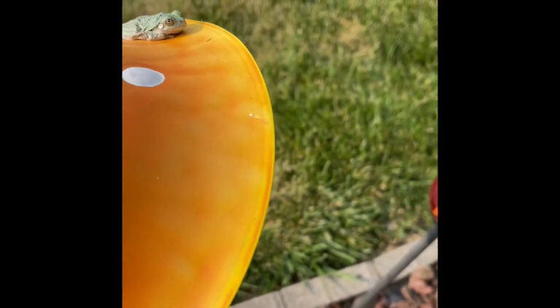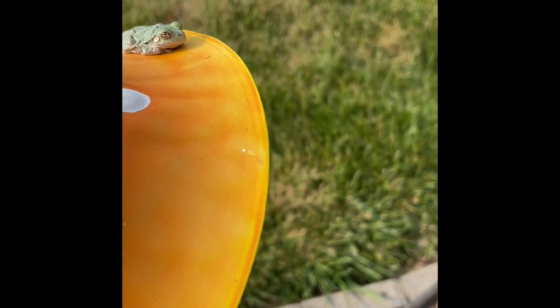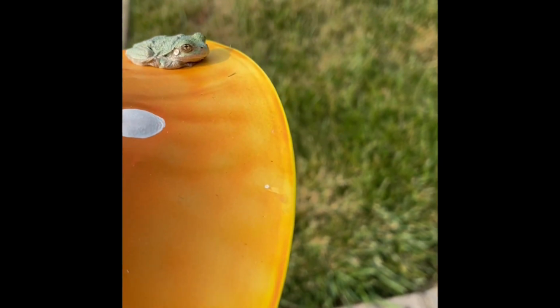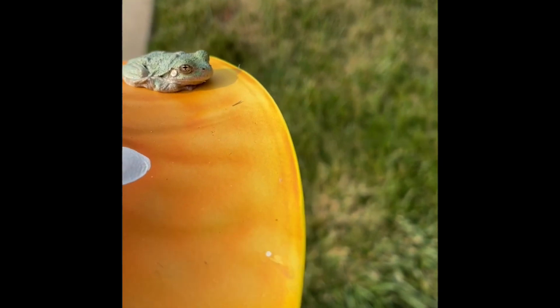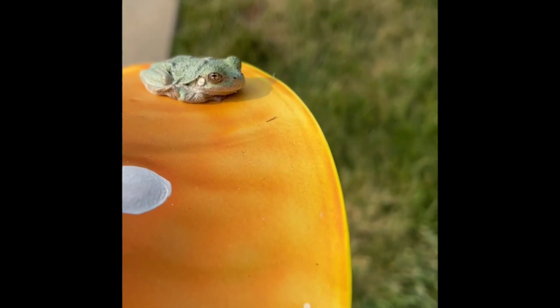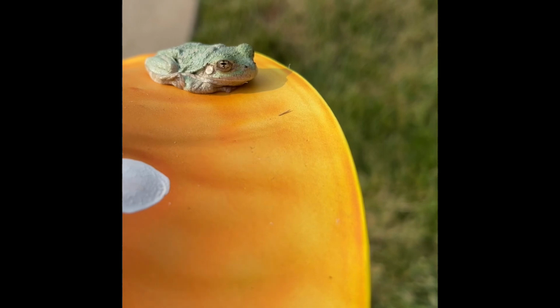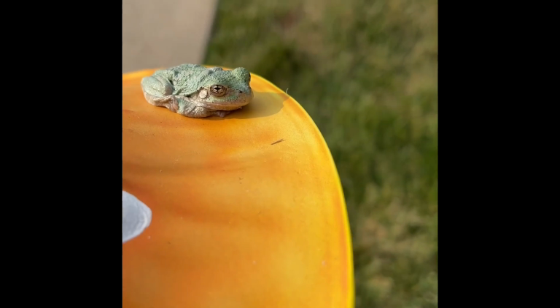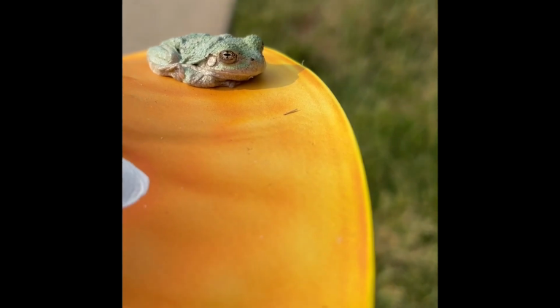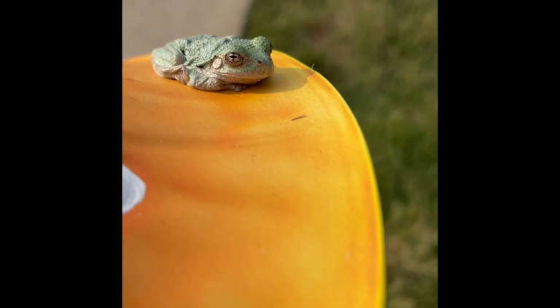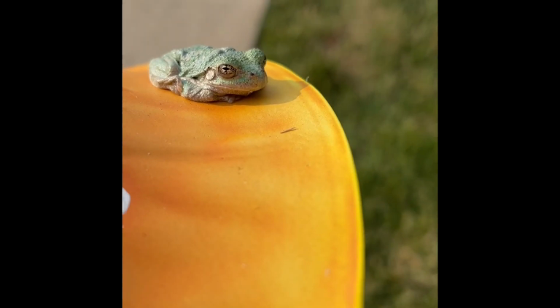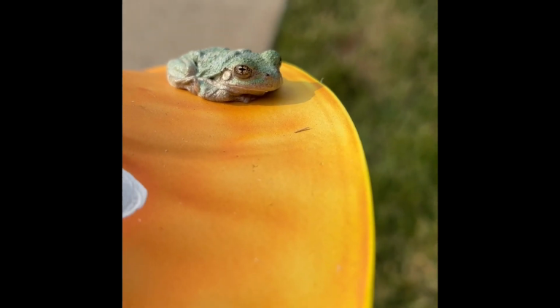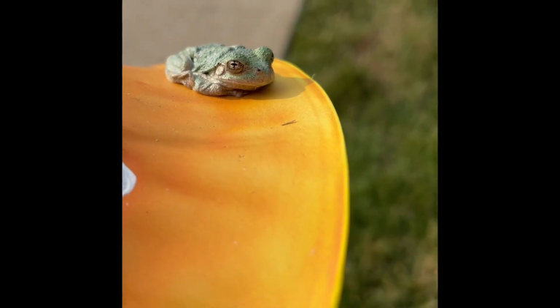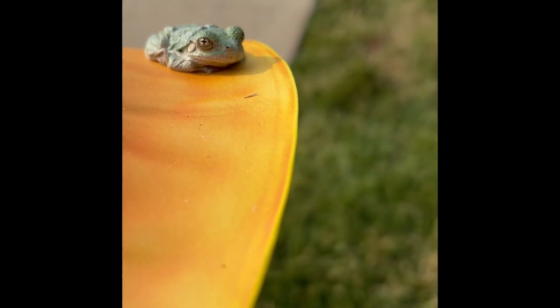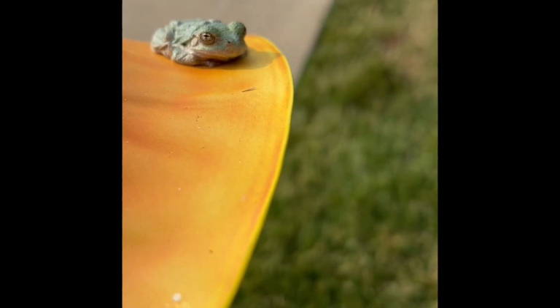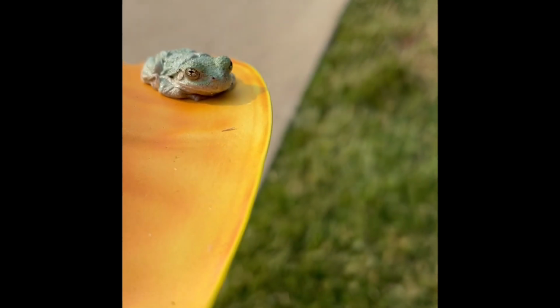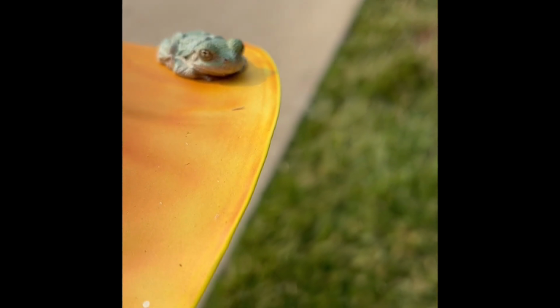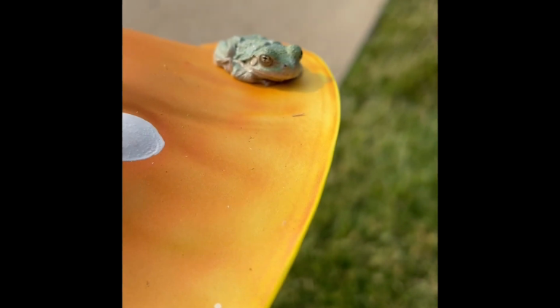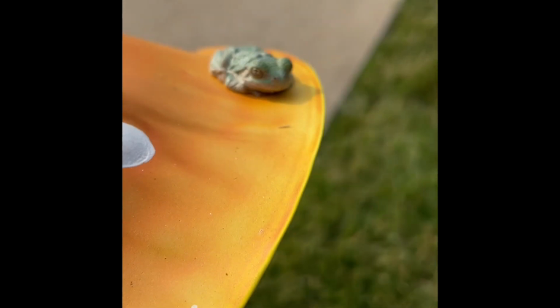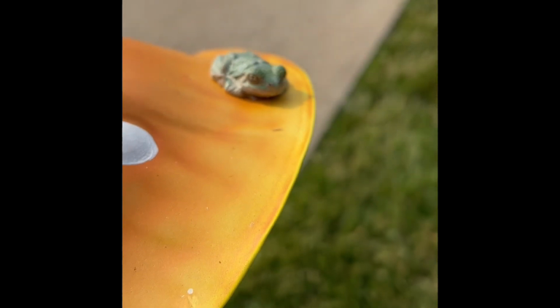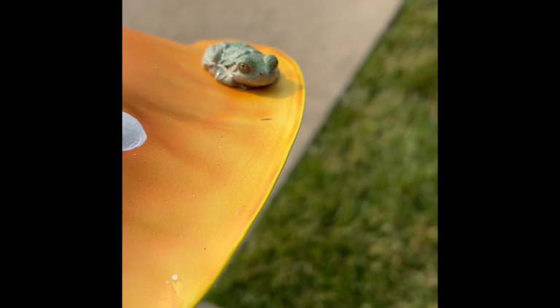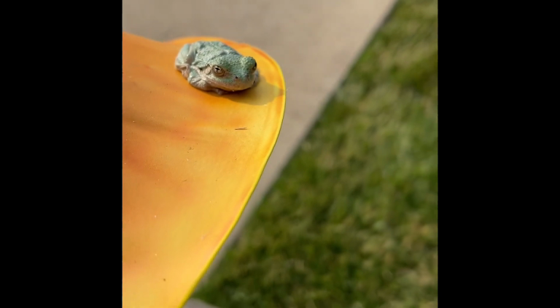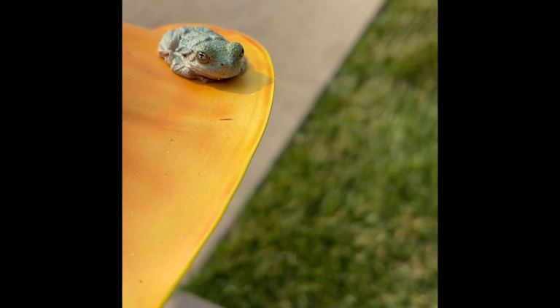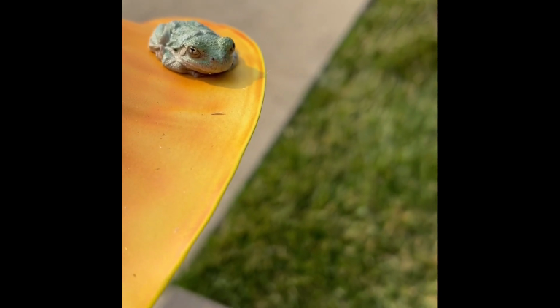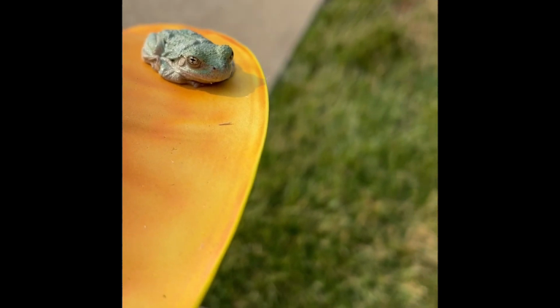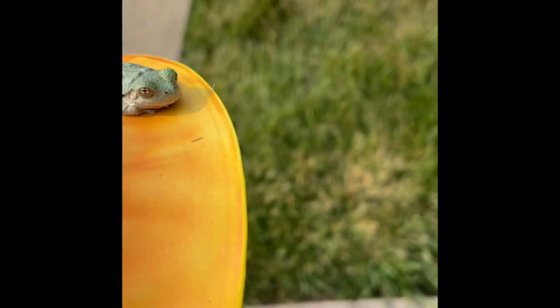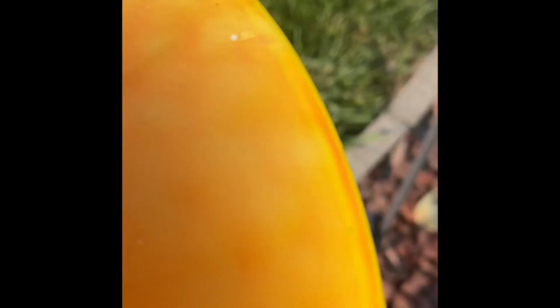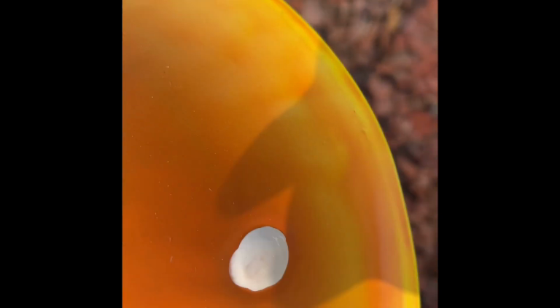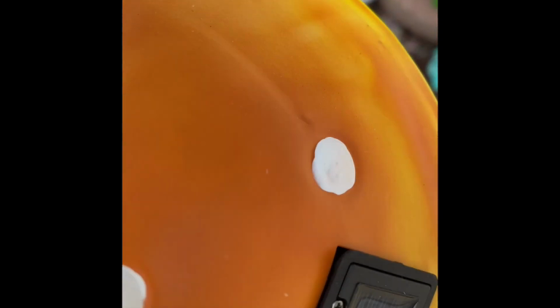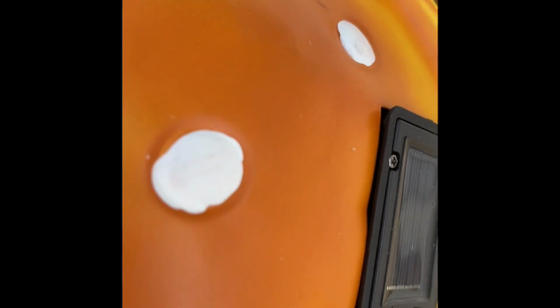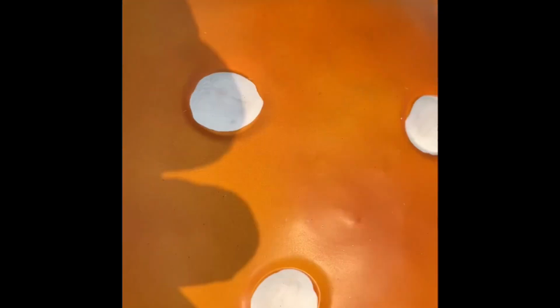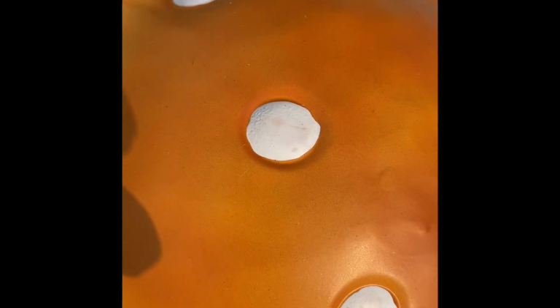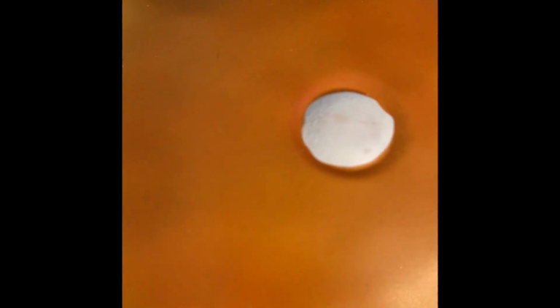But look — hello, little frog. I think it's a tree frog. Just look at his back.